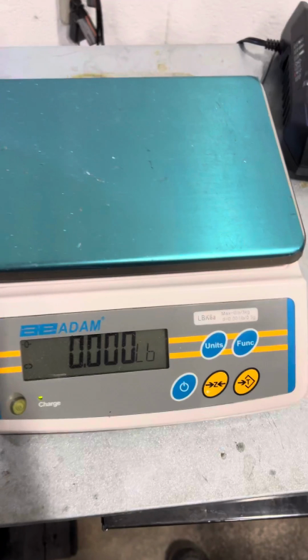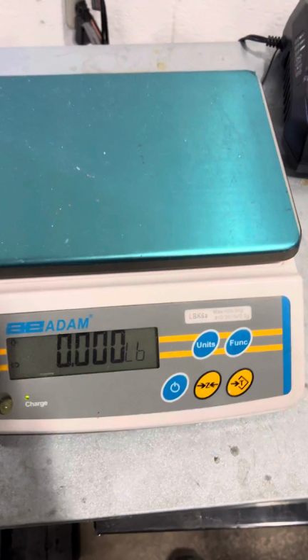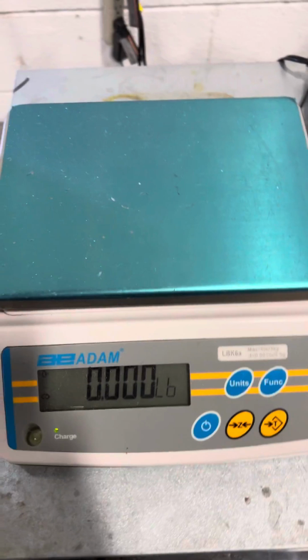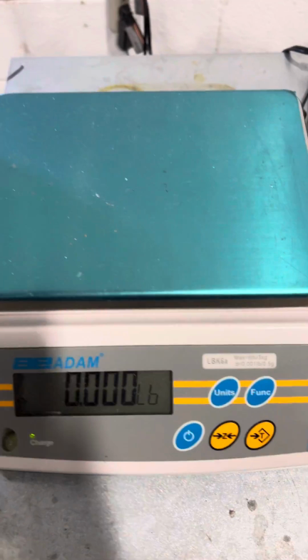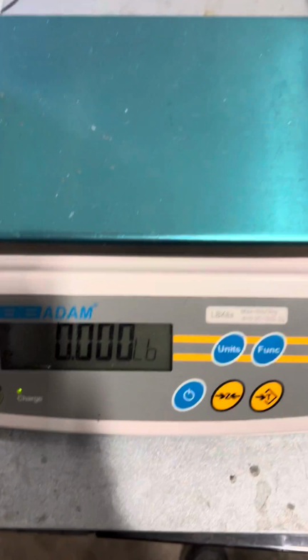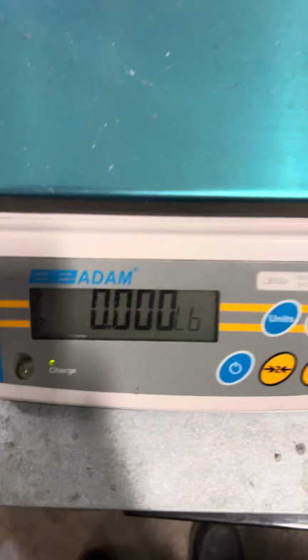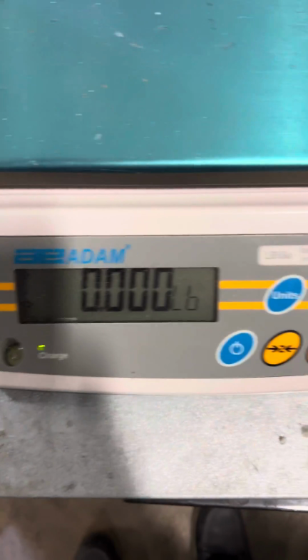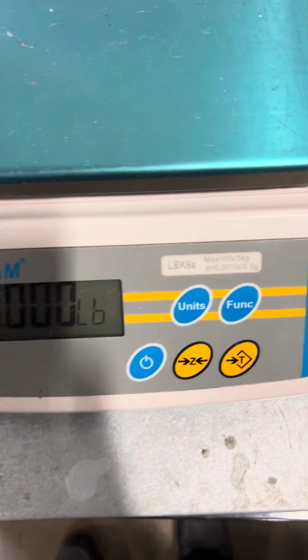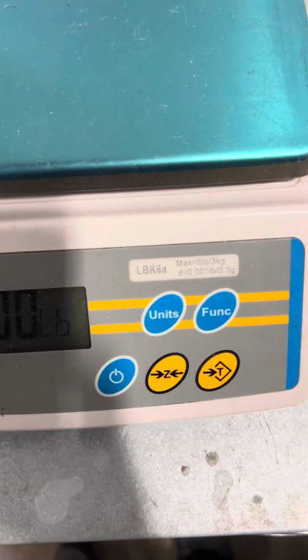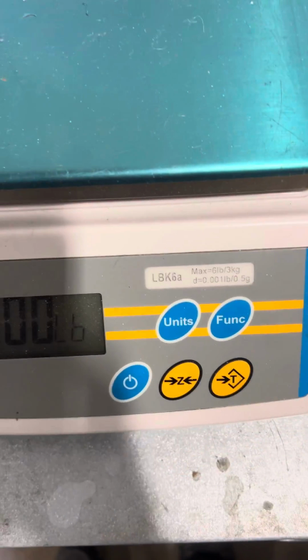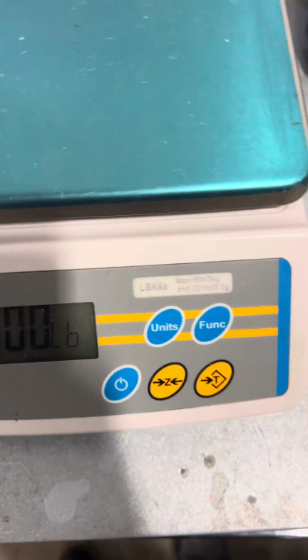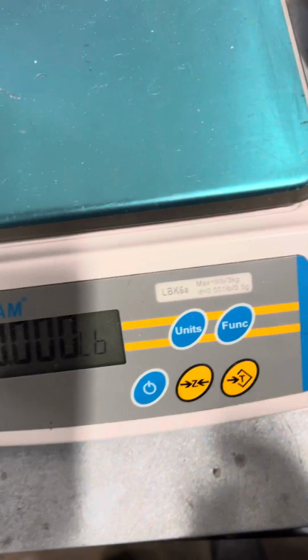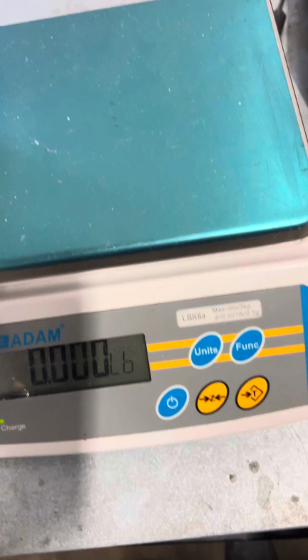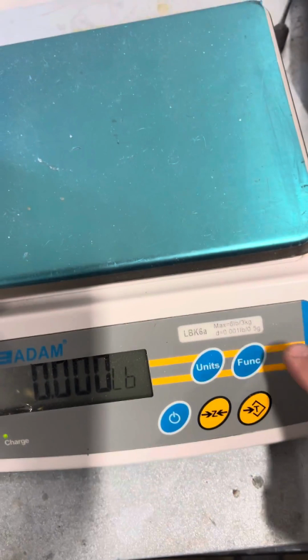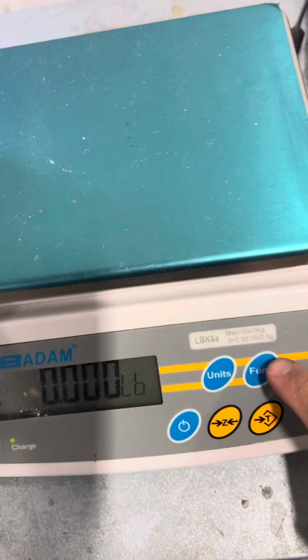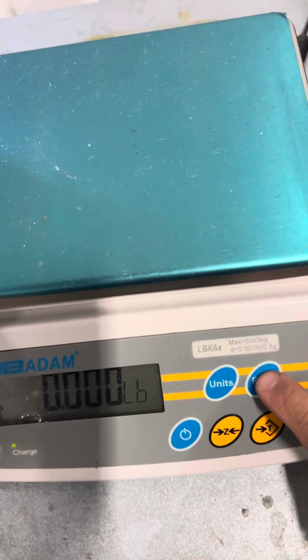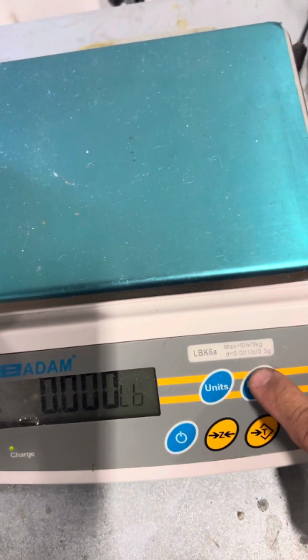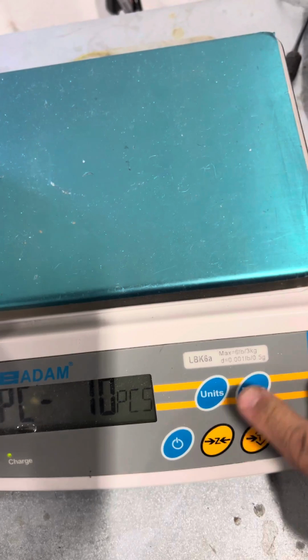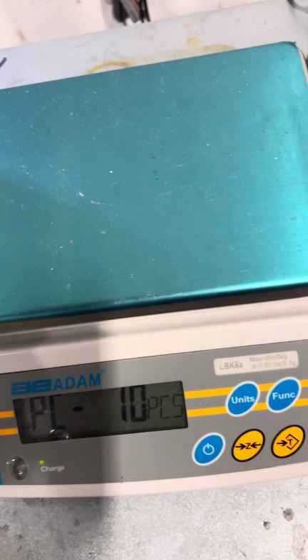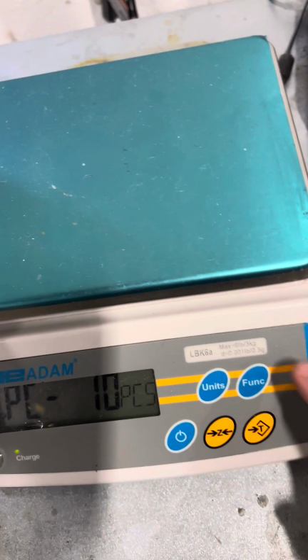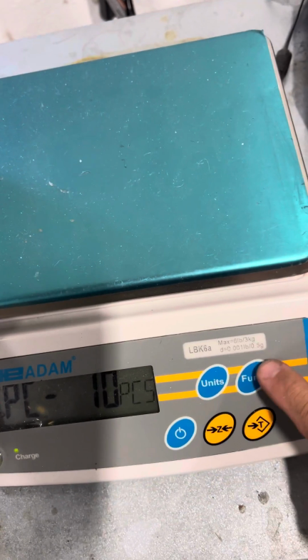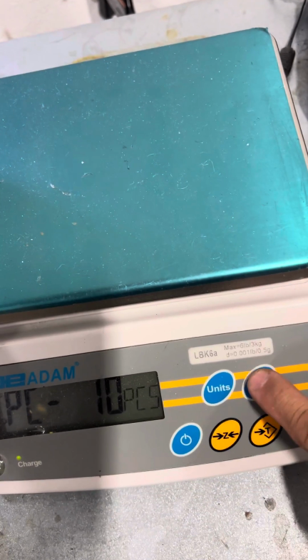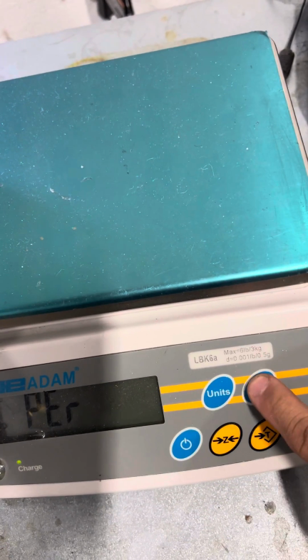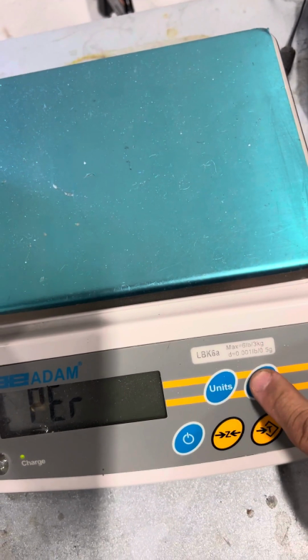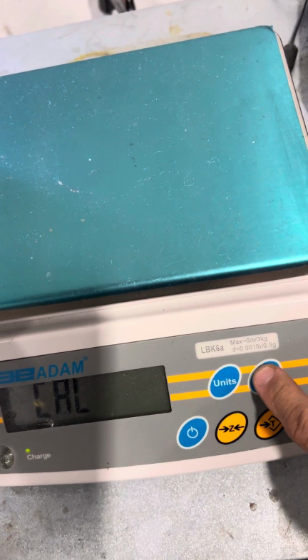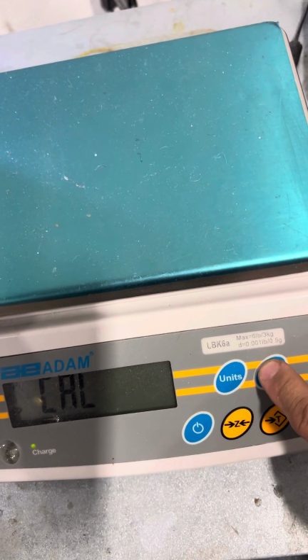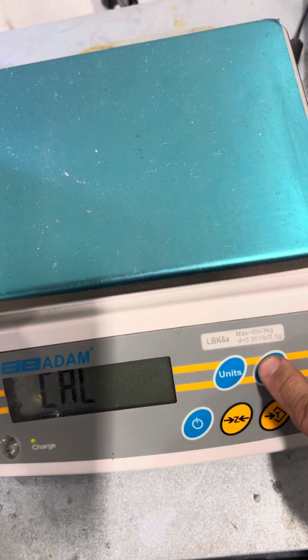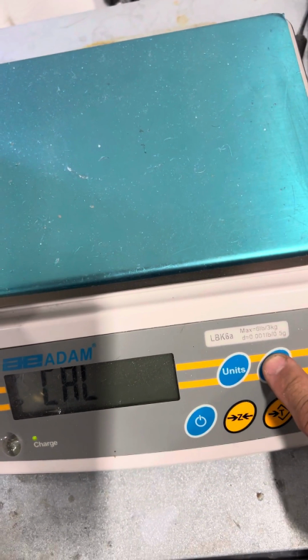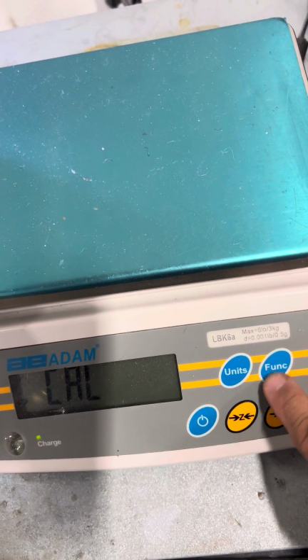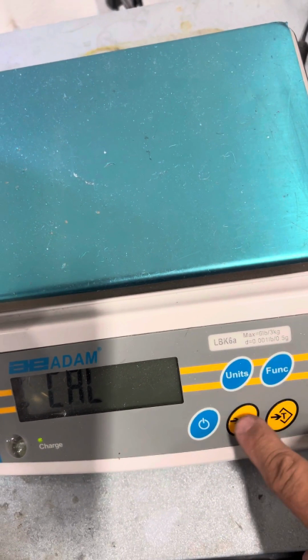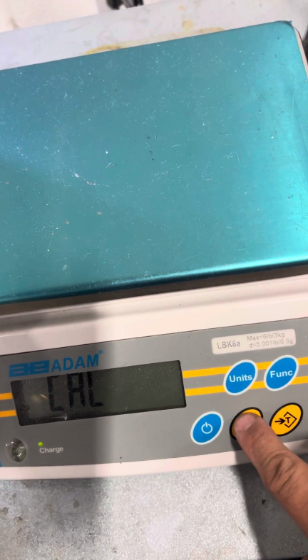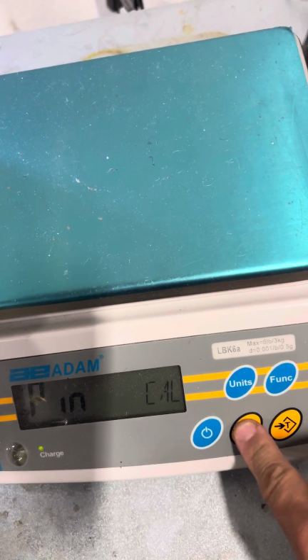This is a calibration adjustment of the Atom LBK. Basically, press the function key until you see Cal, then press zero.